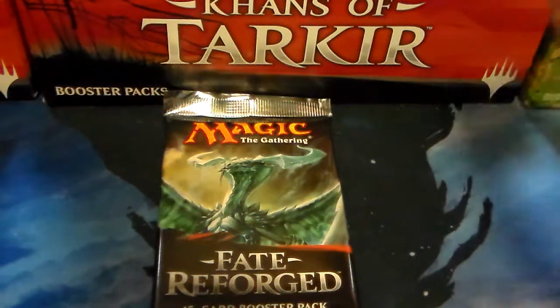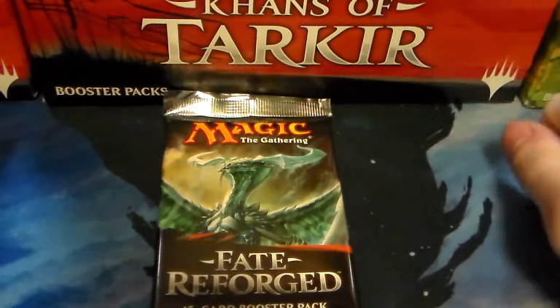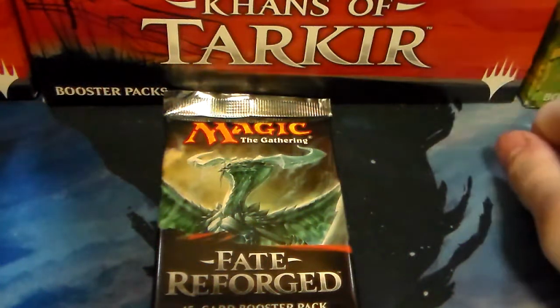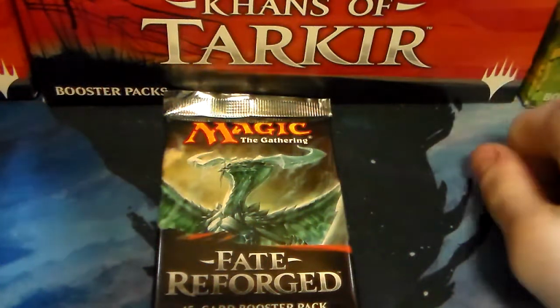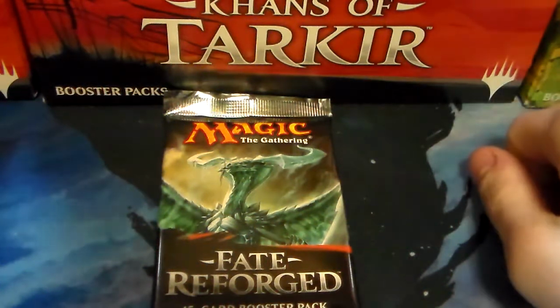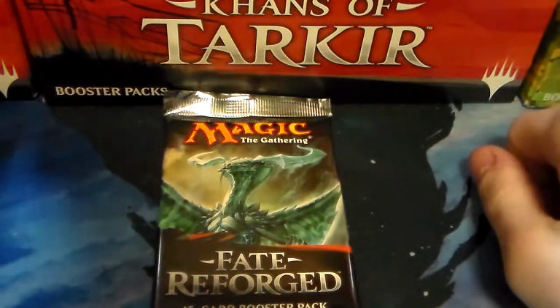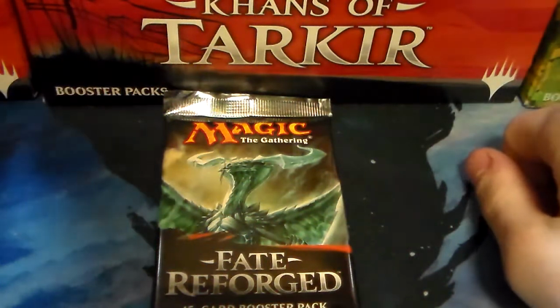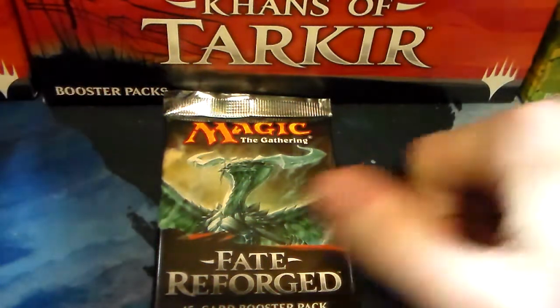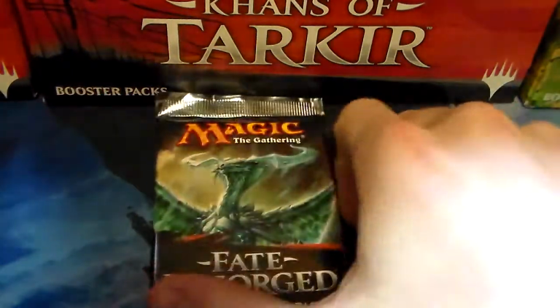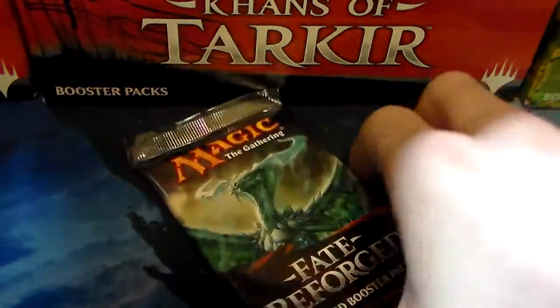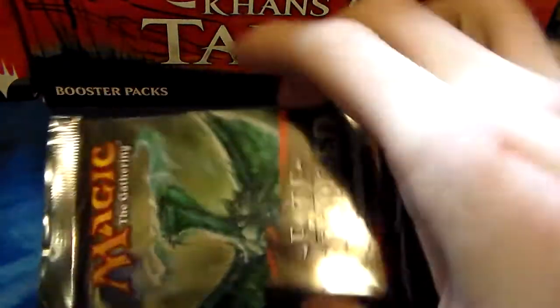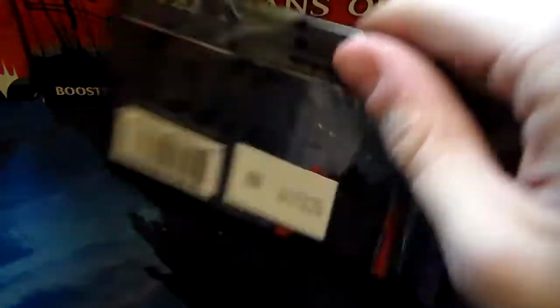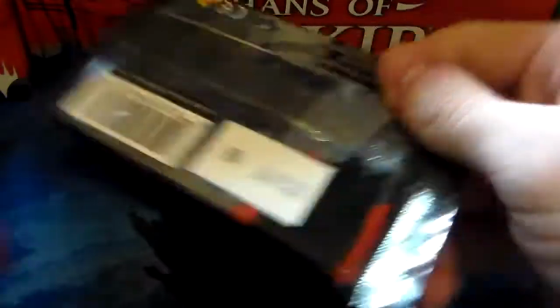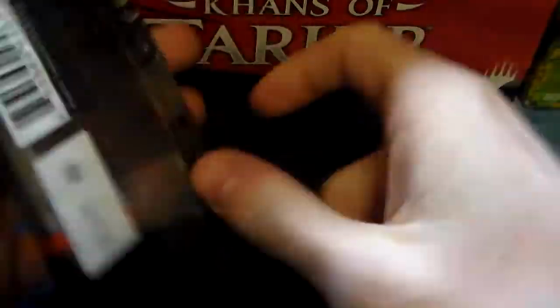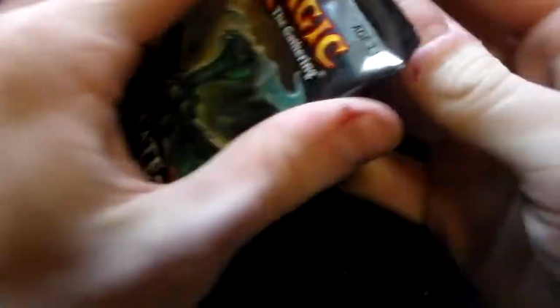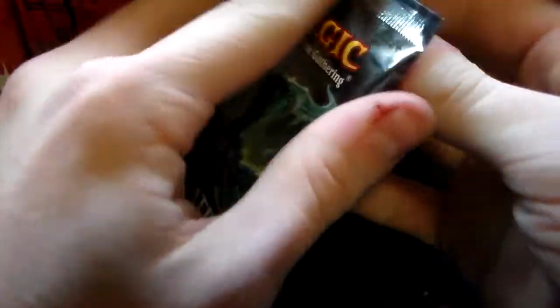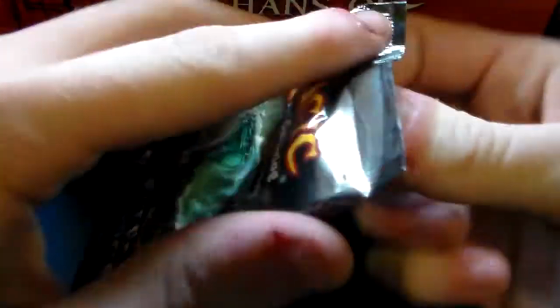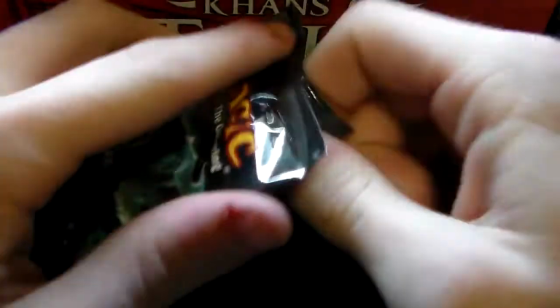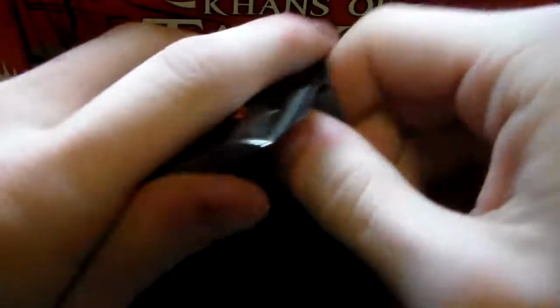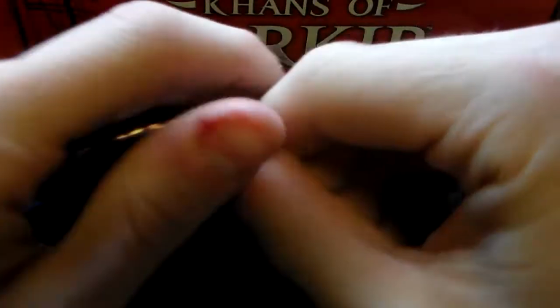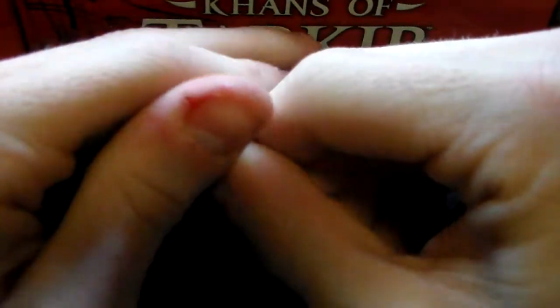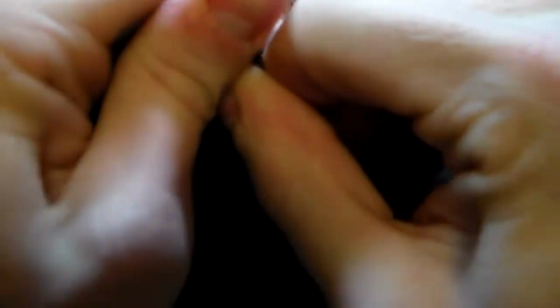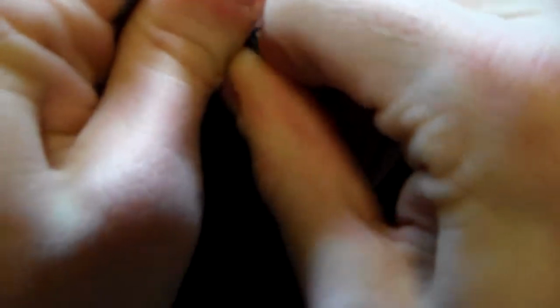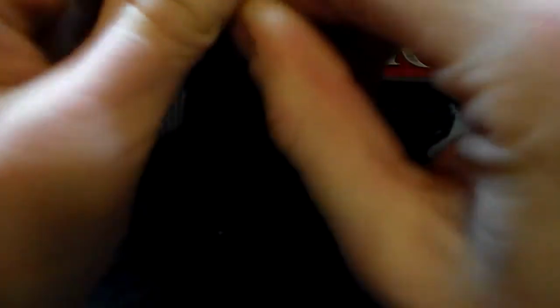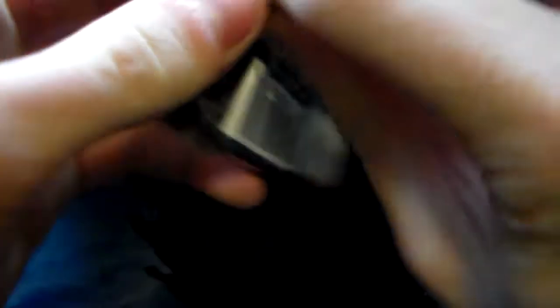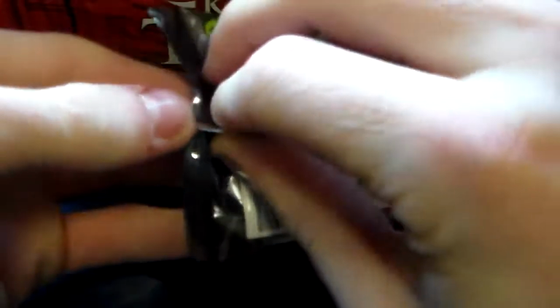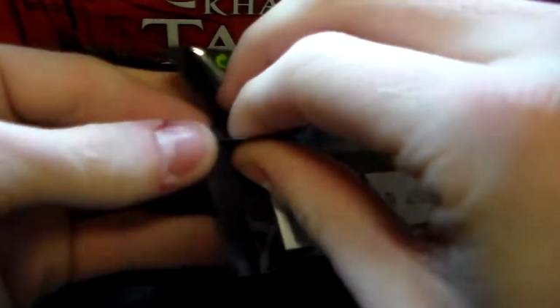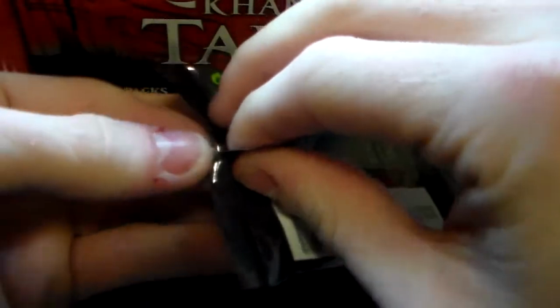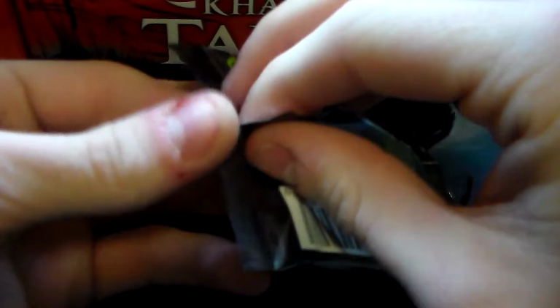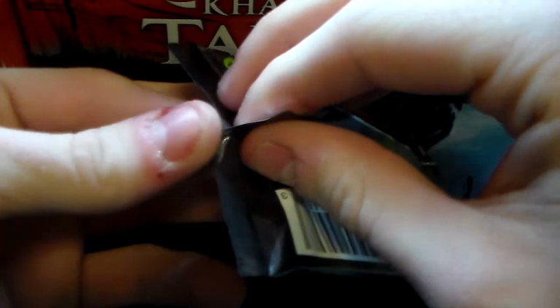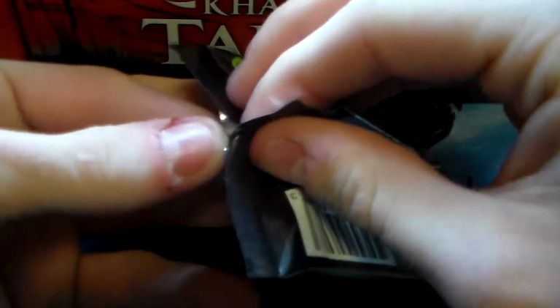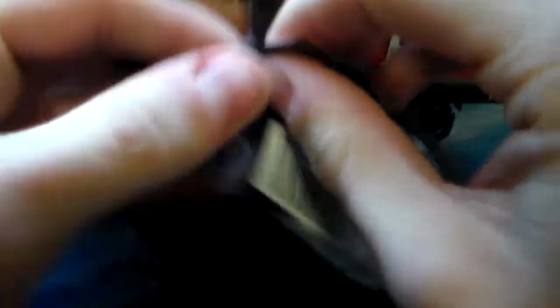Hey there YouTube, this is Decent7 here with a pack of Fate Reforged to open. Tasty Tasigur Nugget, Monastery Master, Sultai Grandmaster, and the chance of a Fetchland.